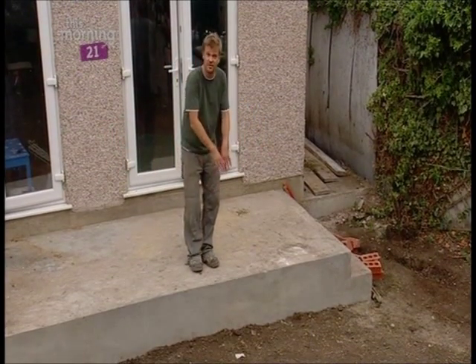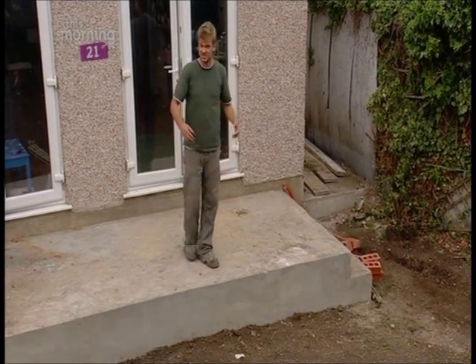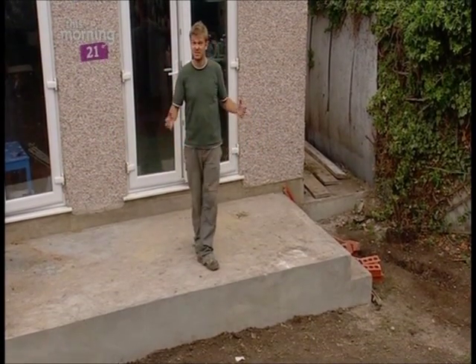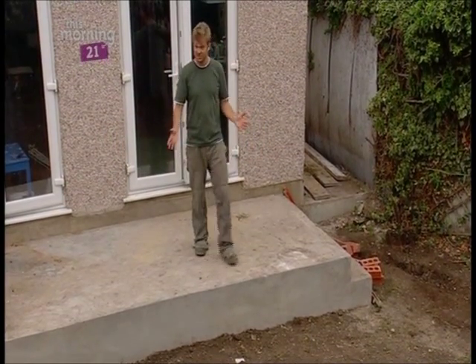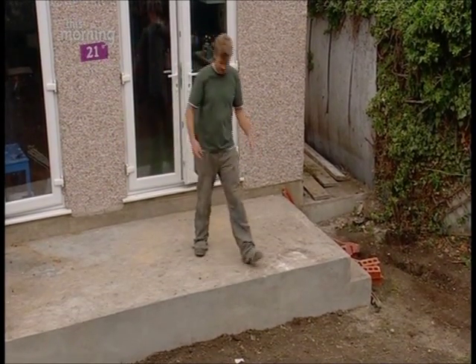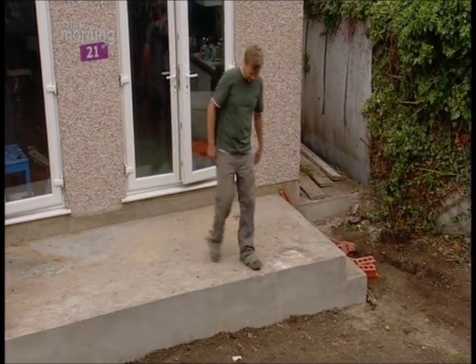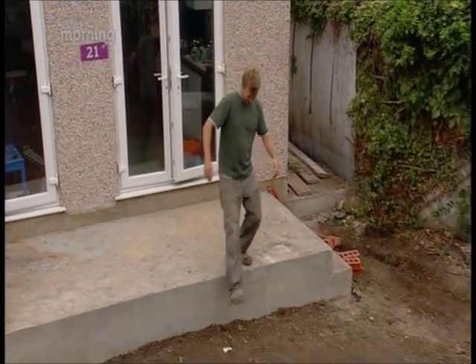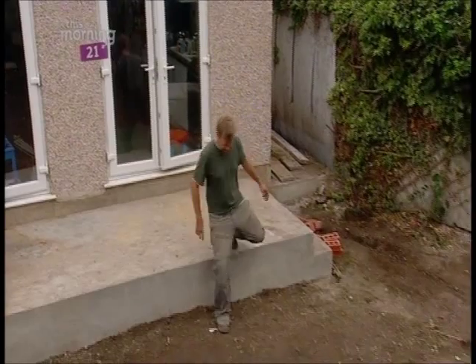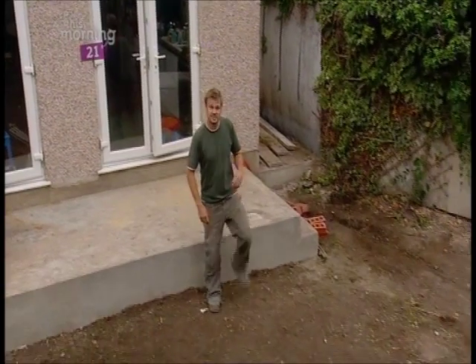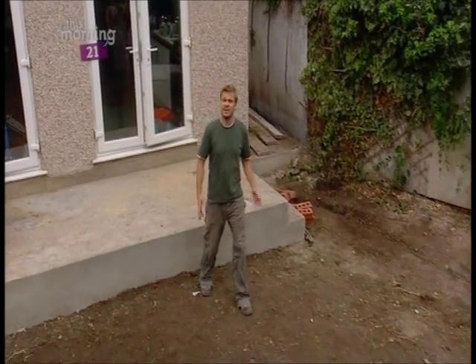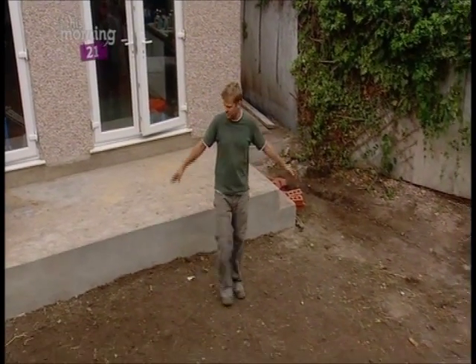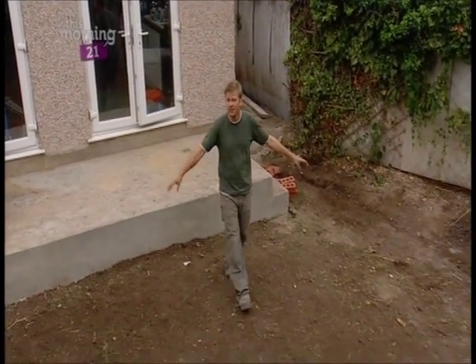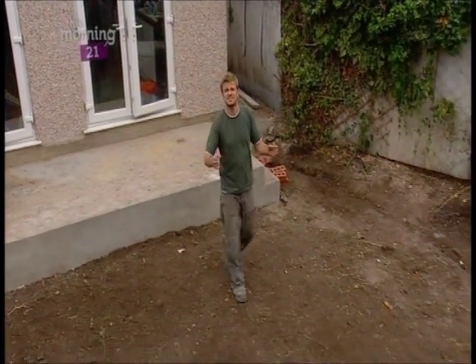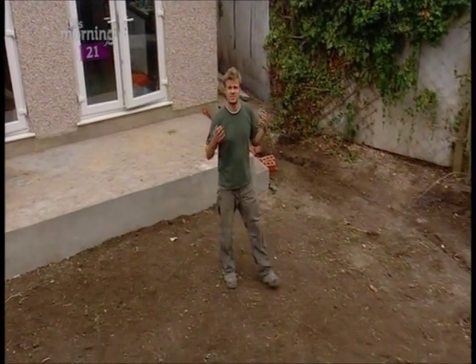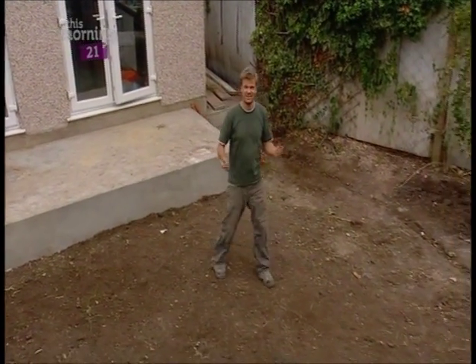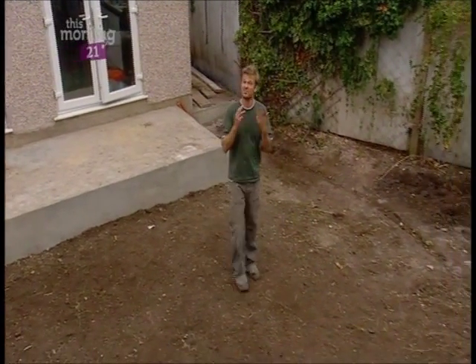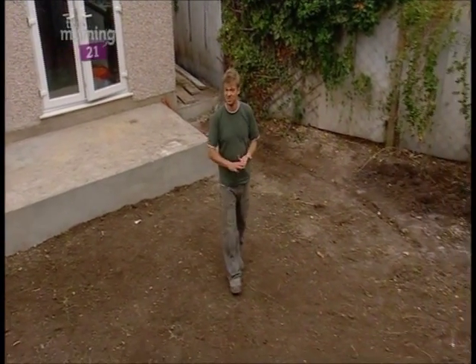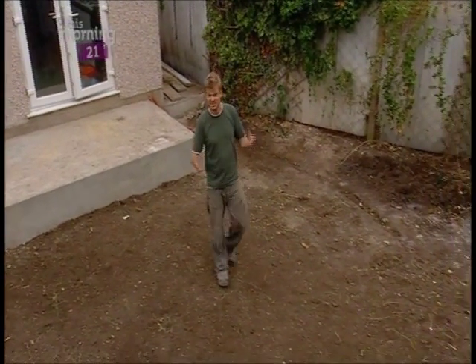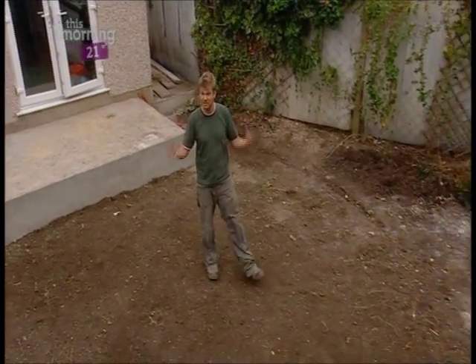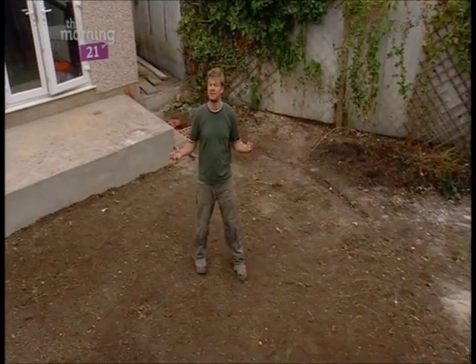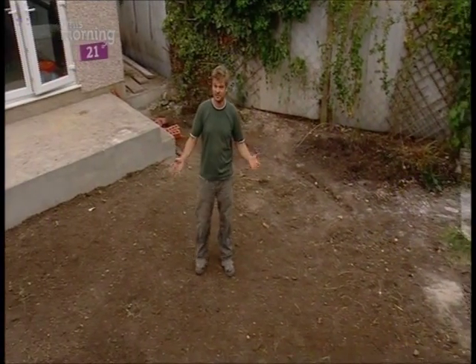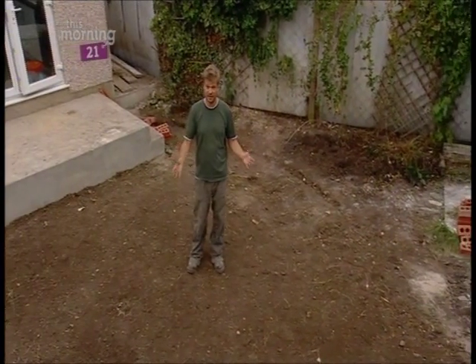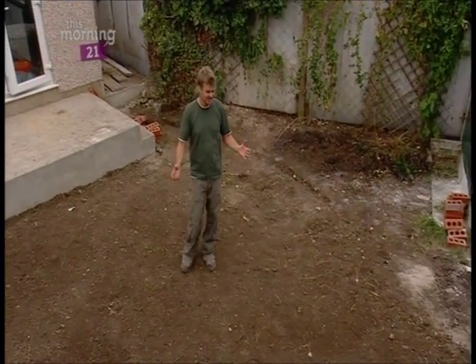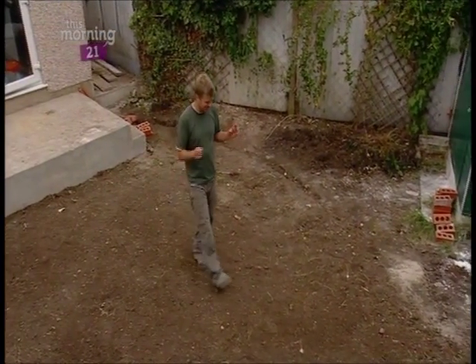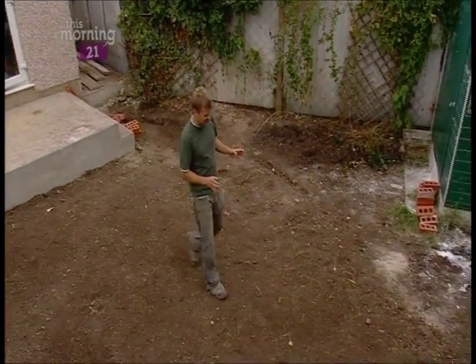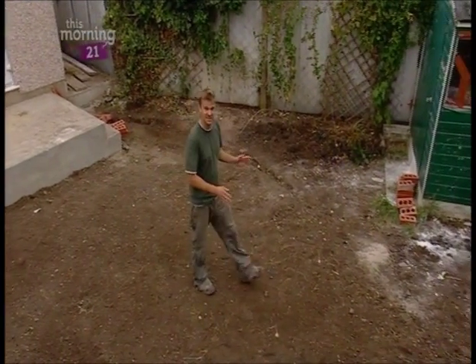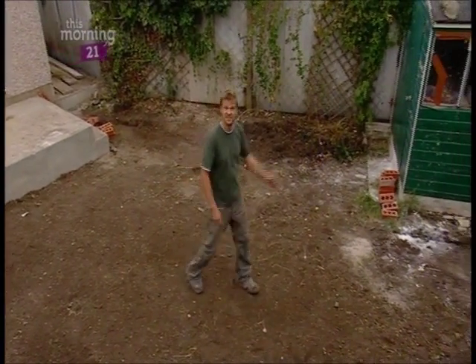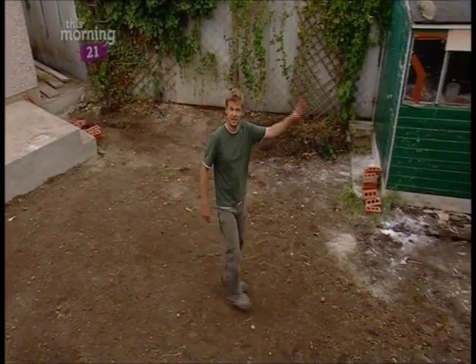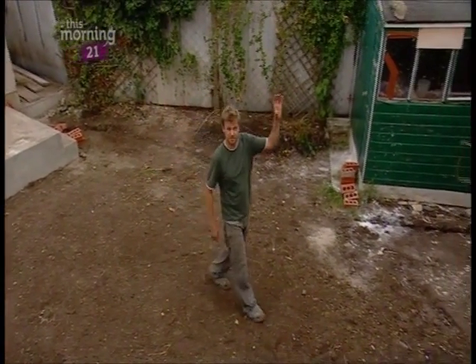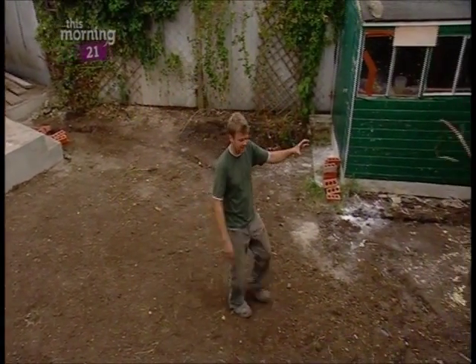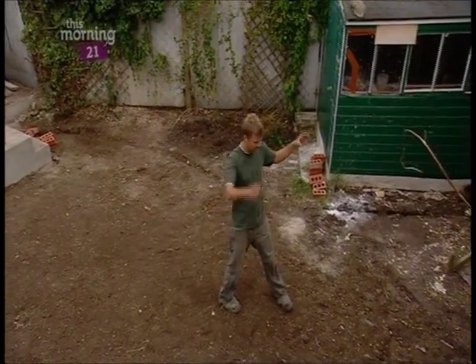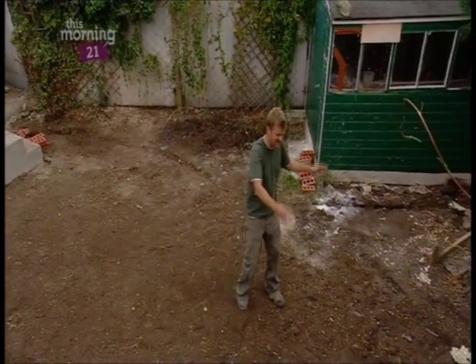Down here we're going to have a decent-sized lawn — they've got three children so that's going to give them lots of space to run around and play. The main feature in this garden is going to be up here at the back, where we're going to put a seating area — a contemporary take on an old-fashioned classic: the pergola.